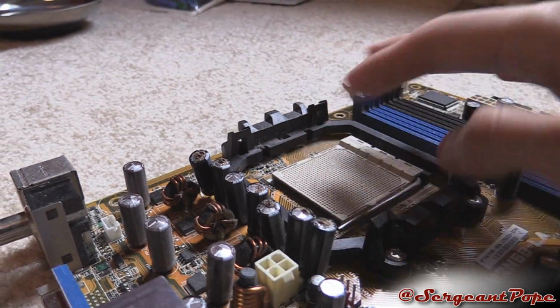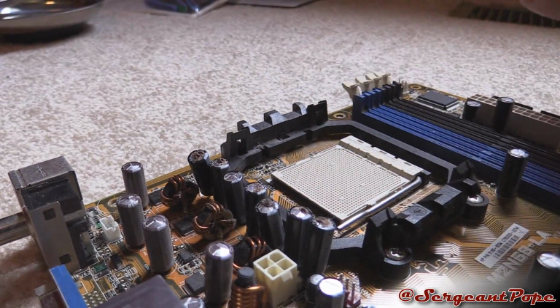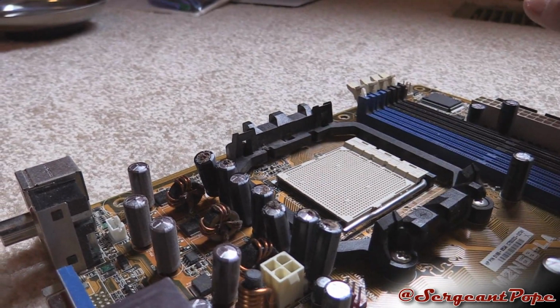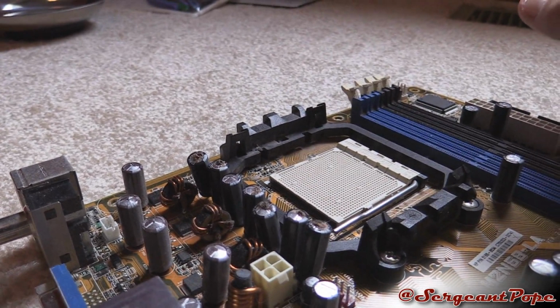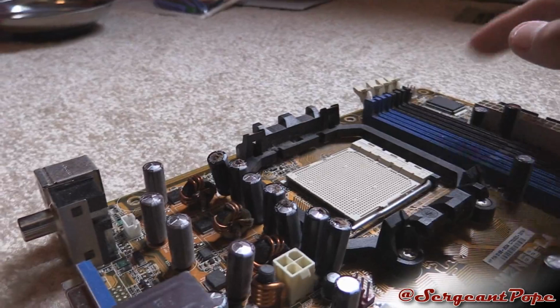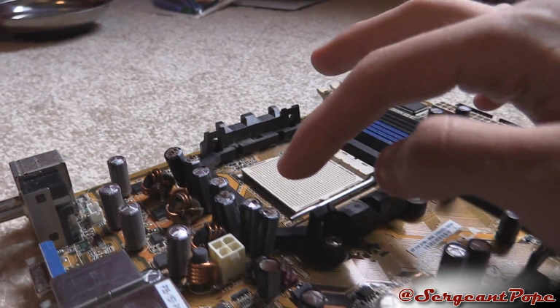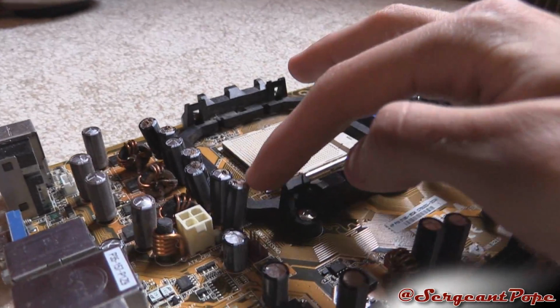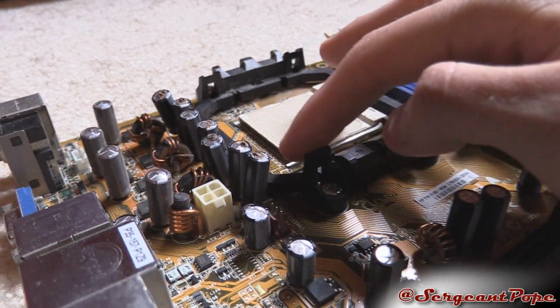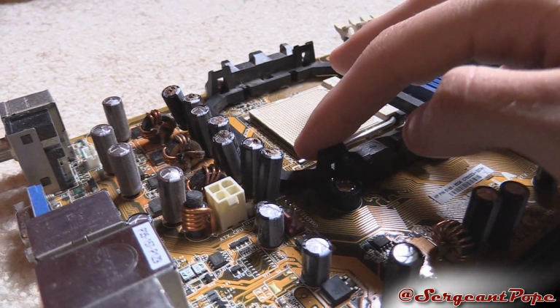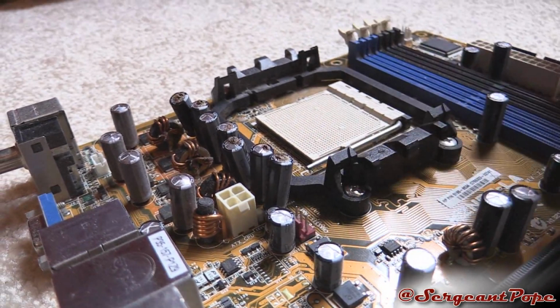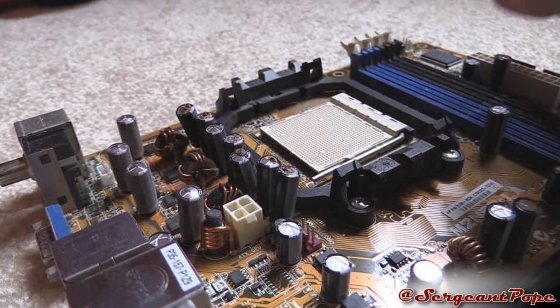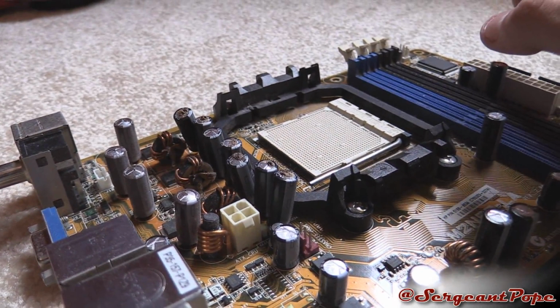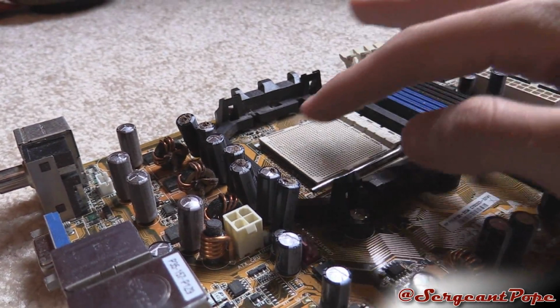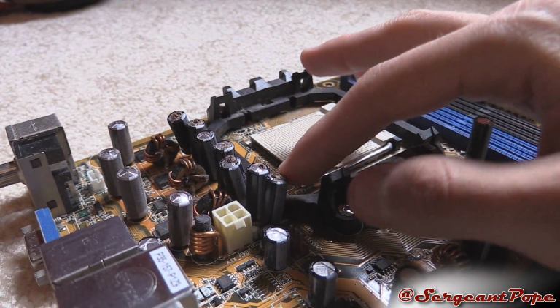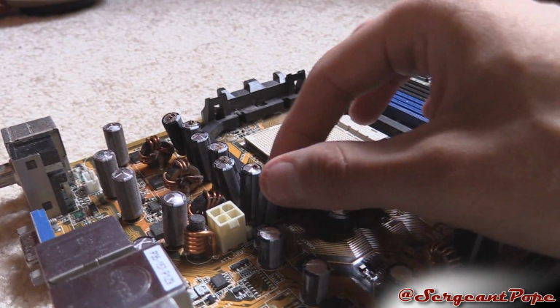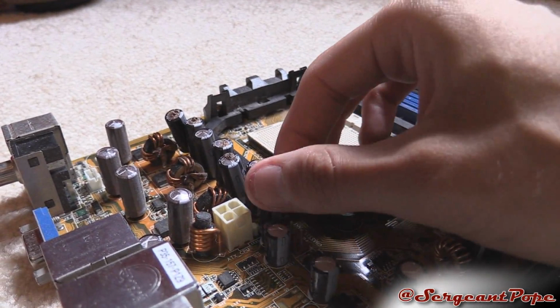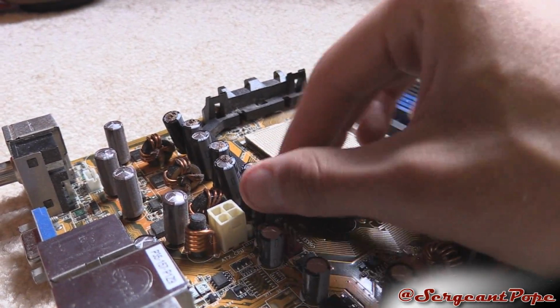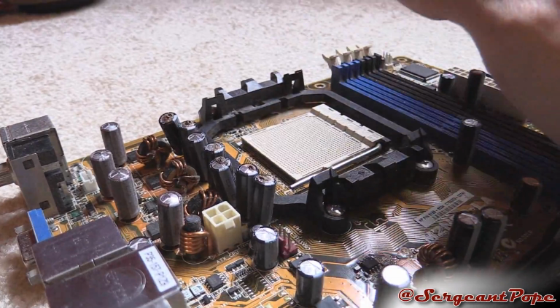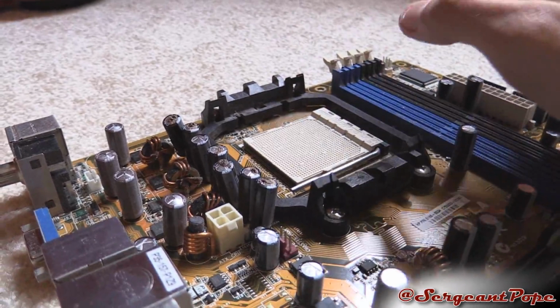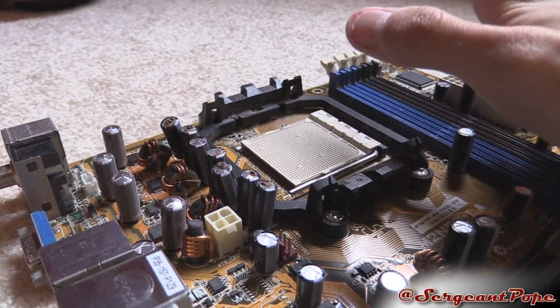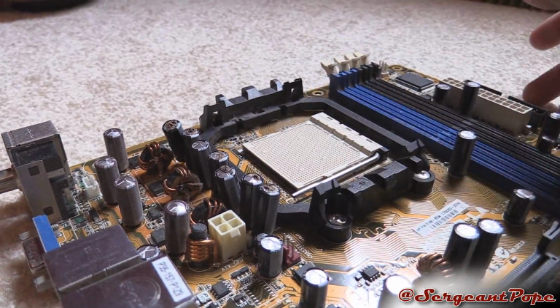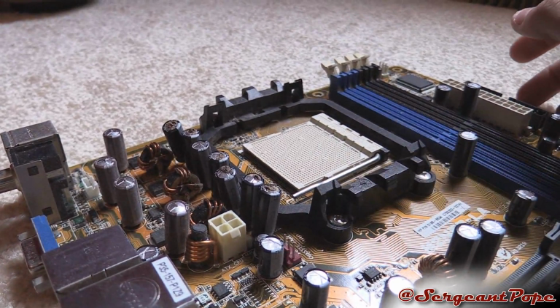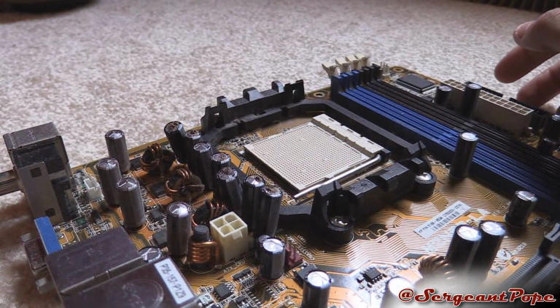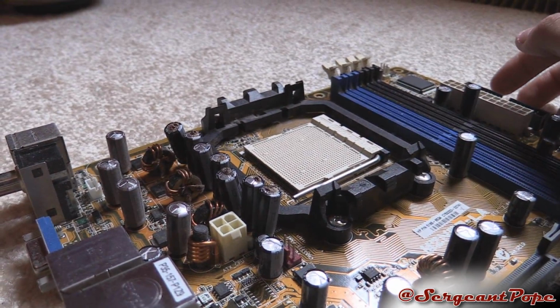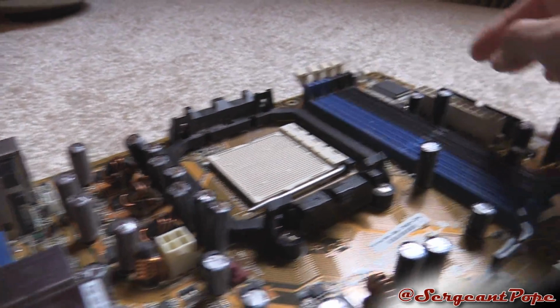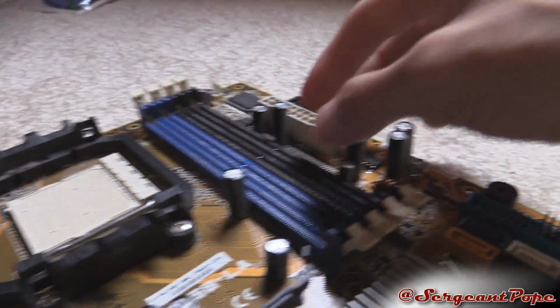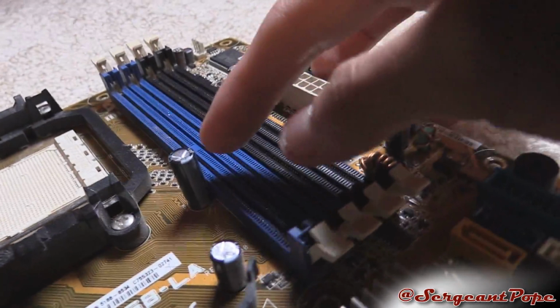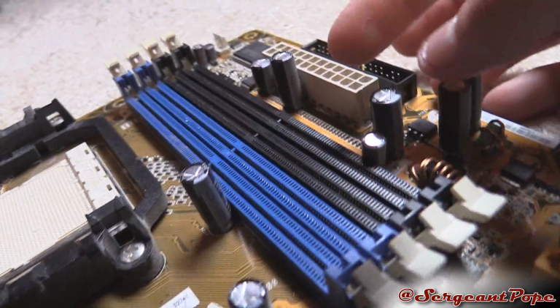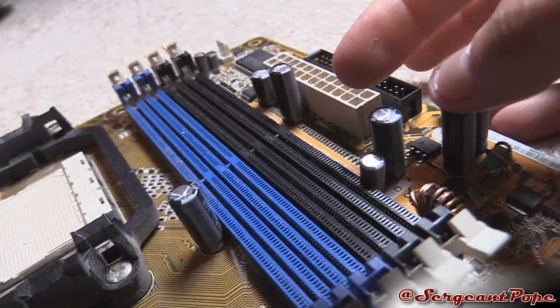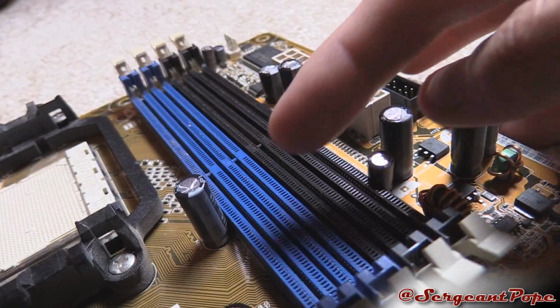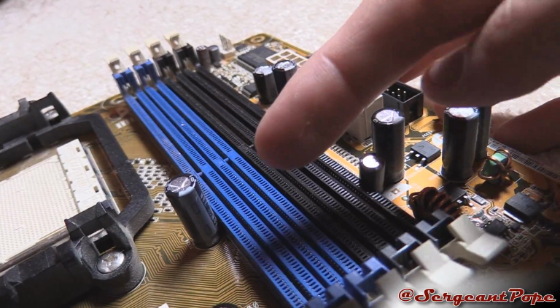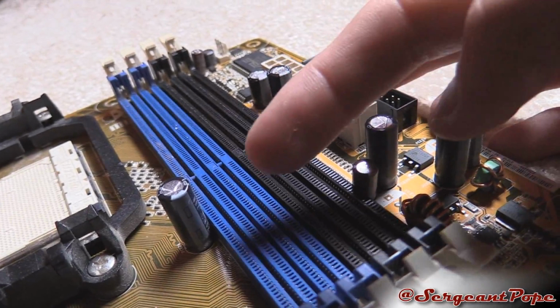It's probably just way easier to buy a new motherboard. A new one is like 40 bucks — is it really worth buying new capacitors? Probably not, especially because this motherboard is about 10 years old, so finding compatible capacitors might be difficult.